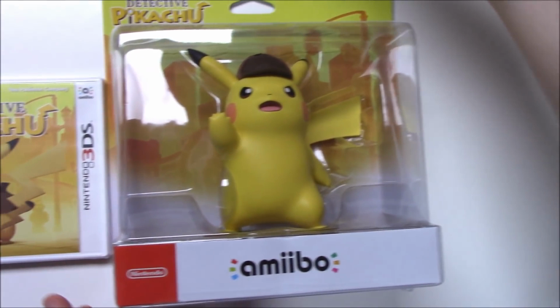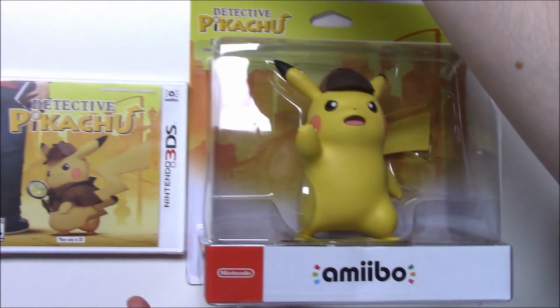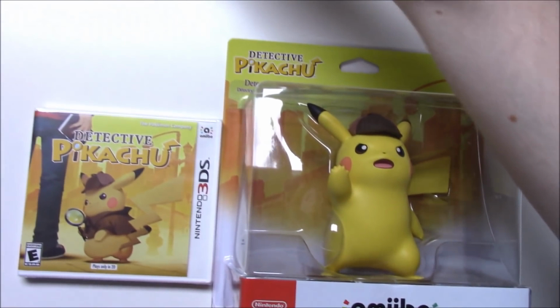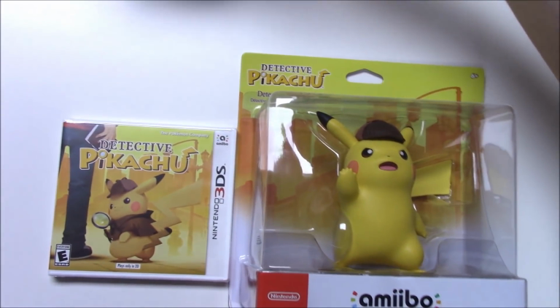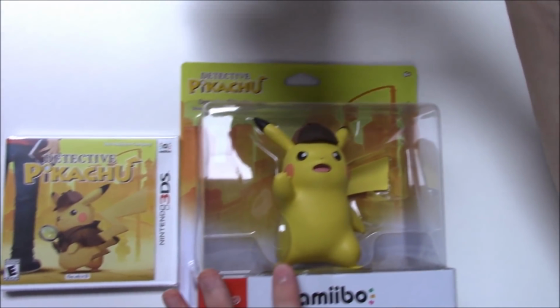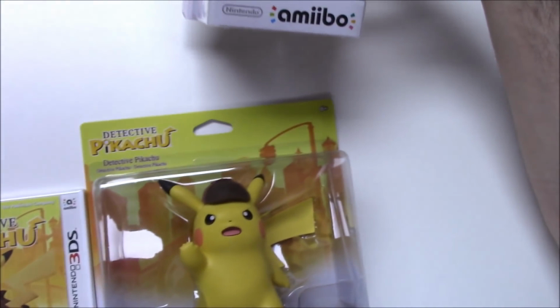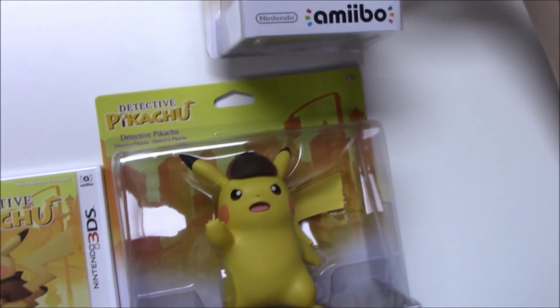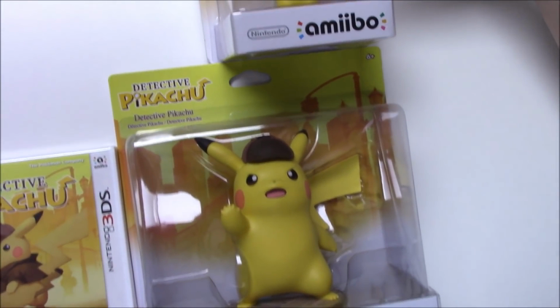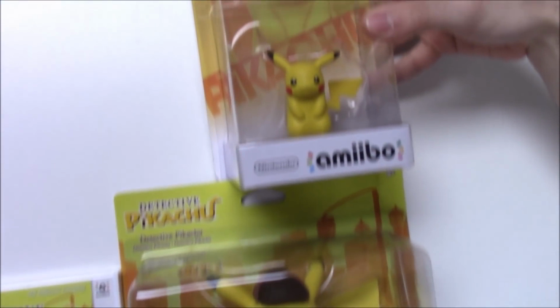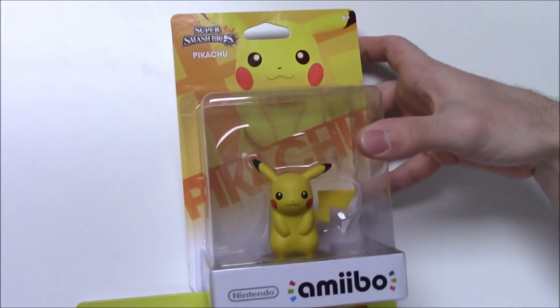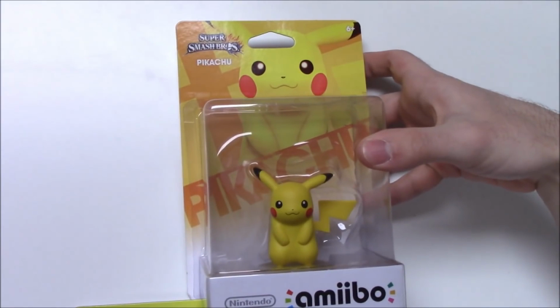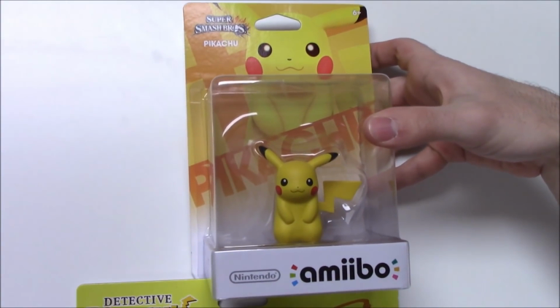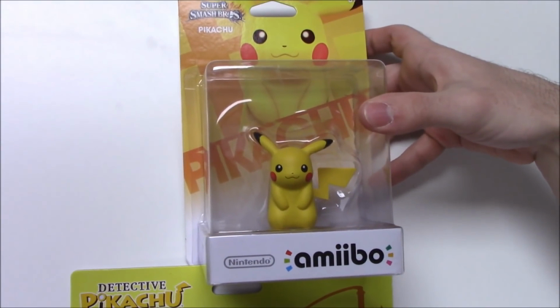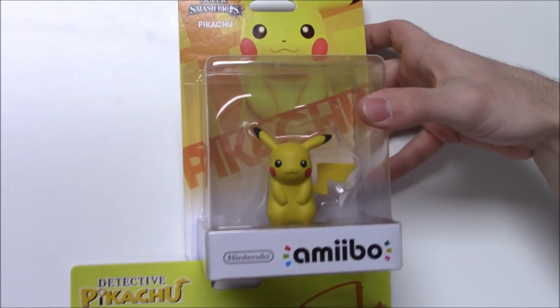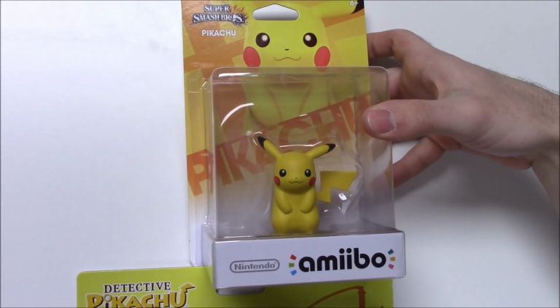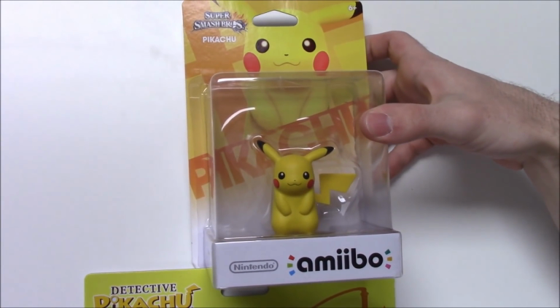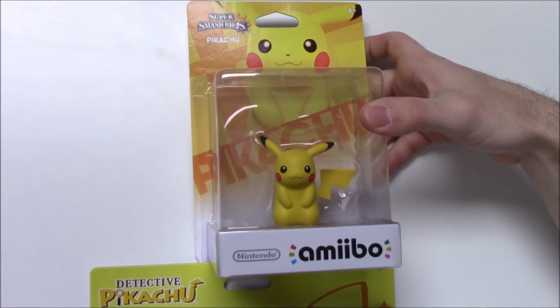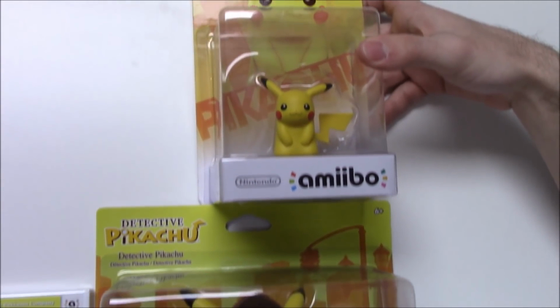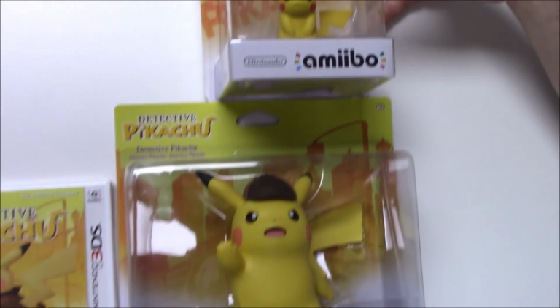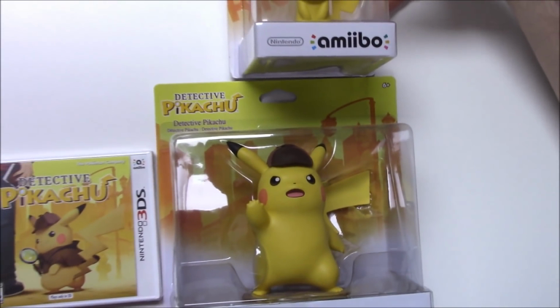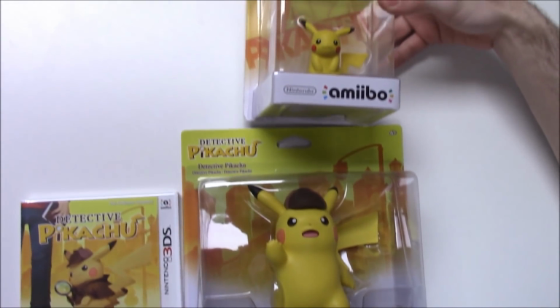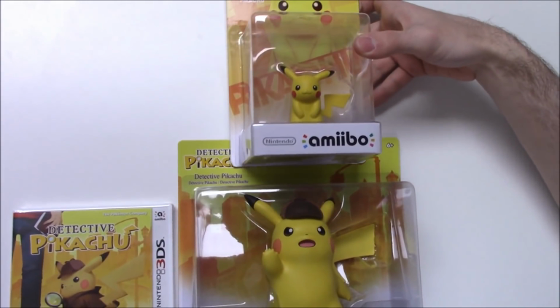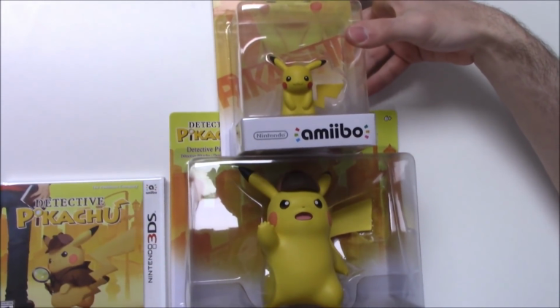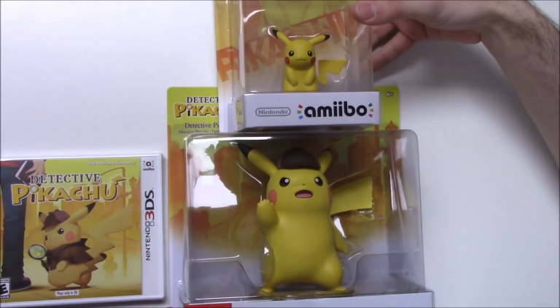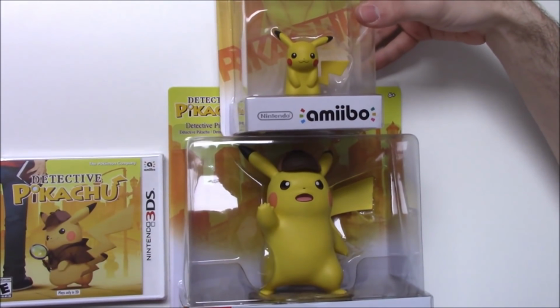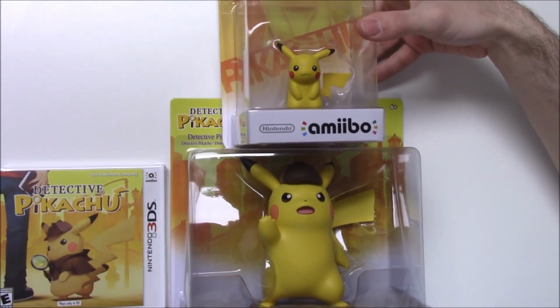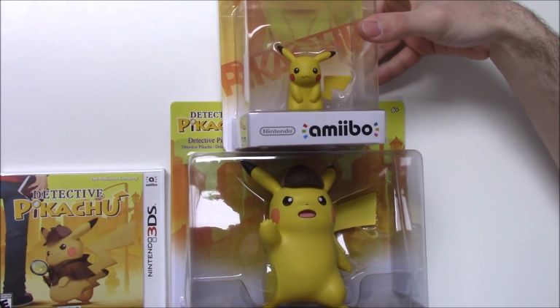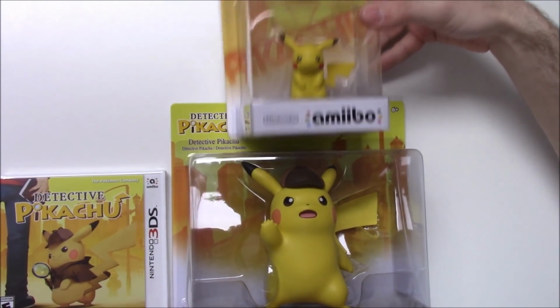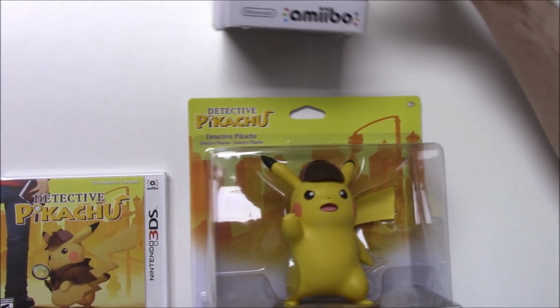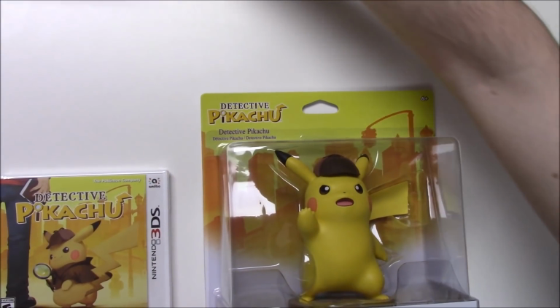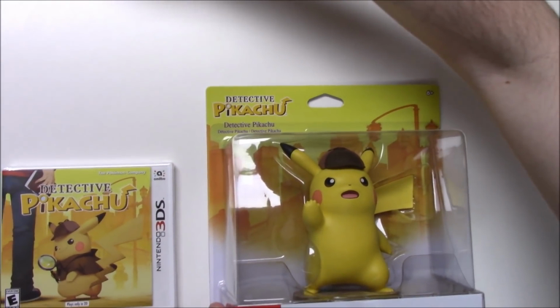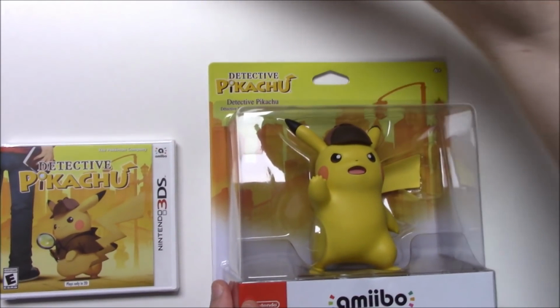Just to get it out of the way, I will first show you the comparison of the regular Pikachu Smash Bros series amiibo to show you how much bigger this gigantic Detective Pikachu amiibo really is. It's really huge.